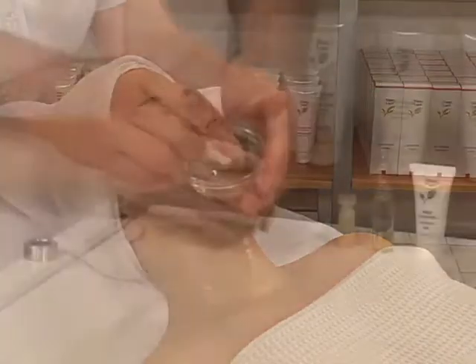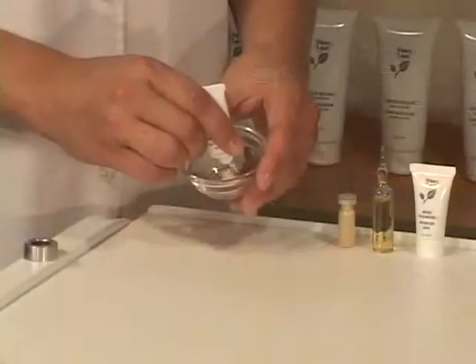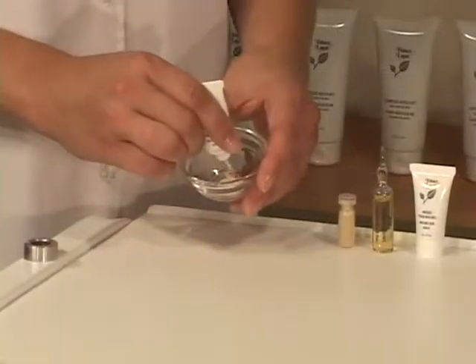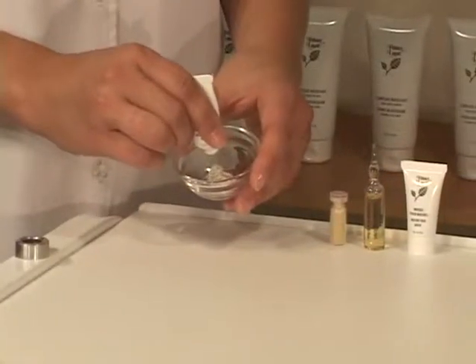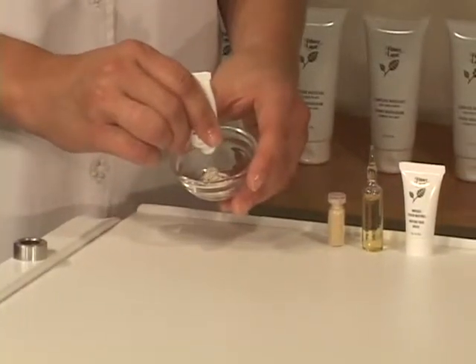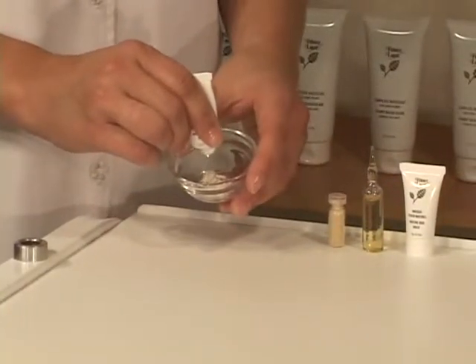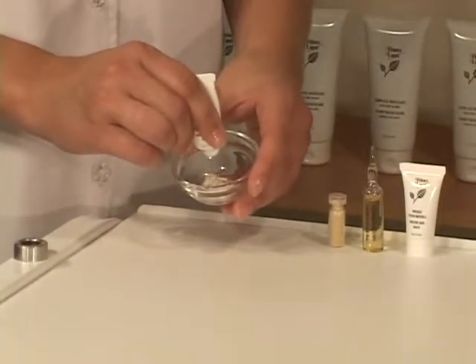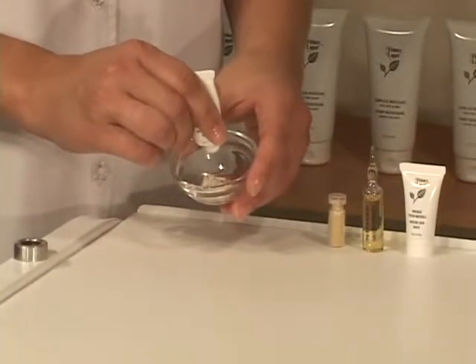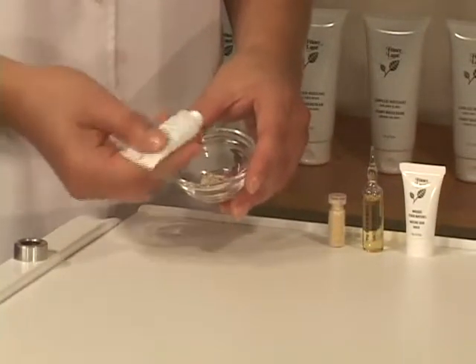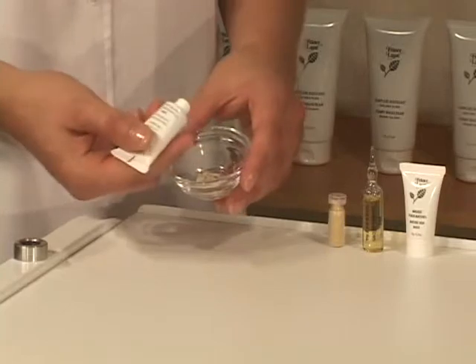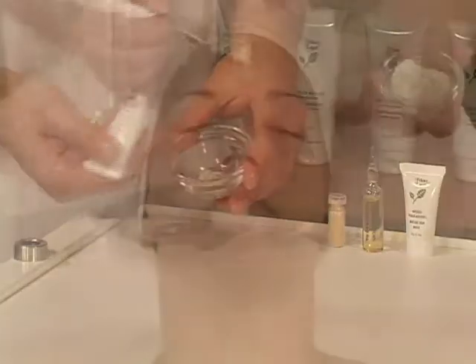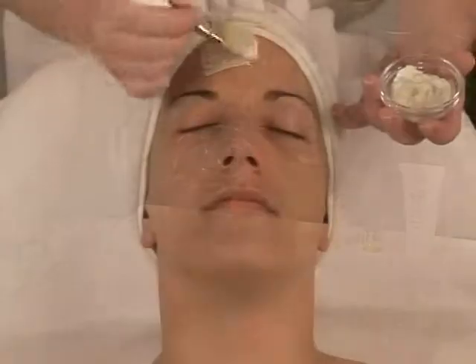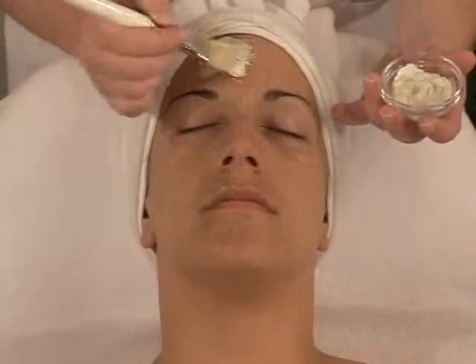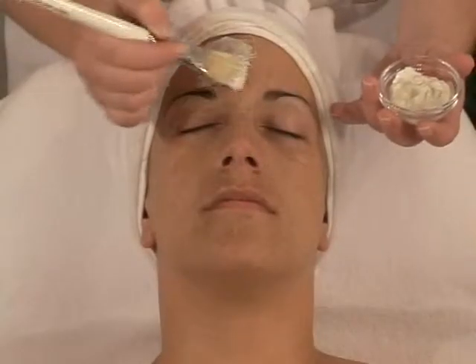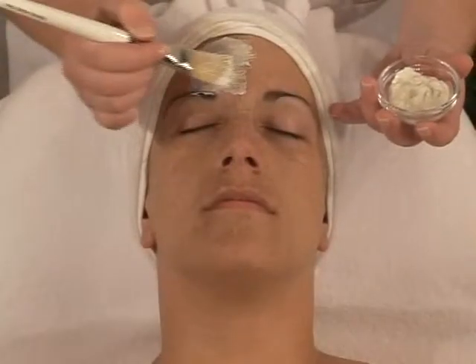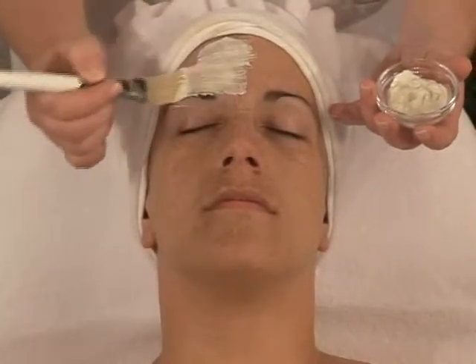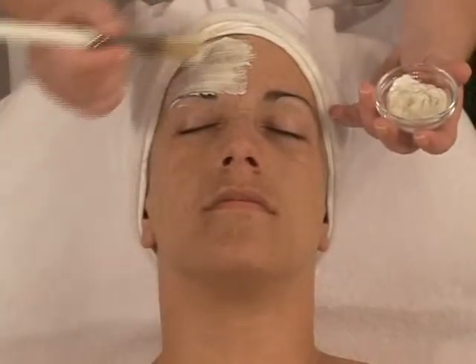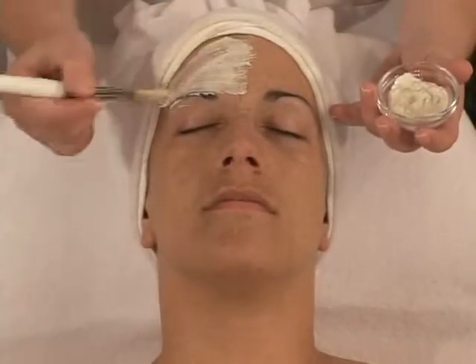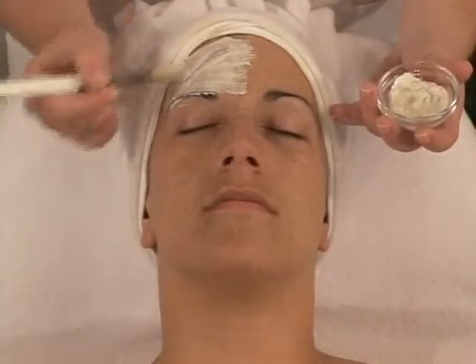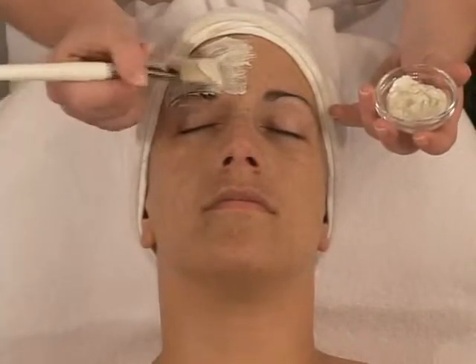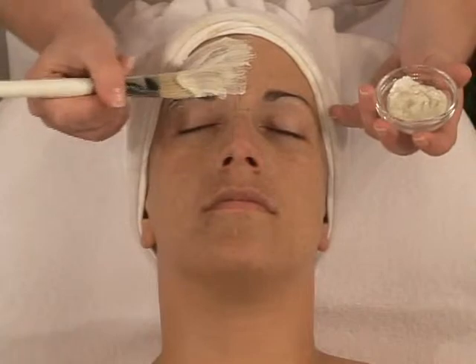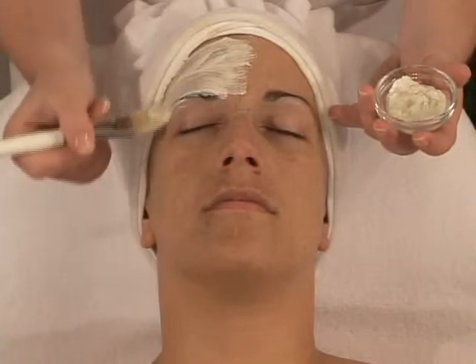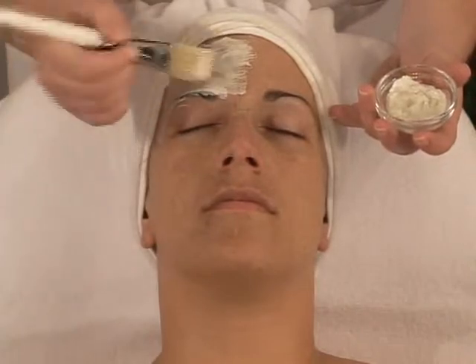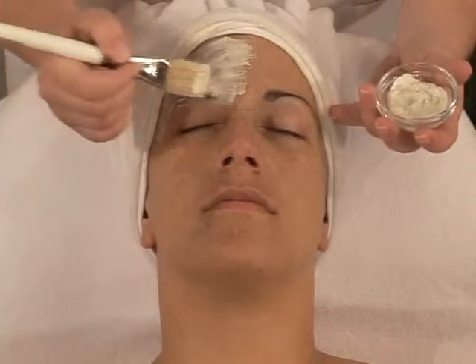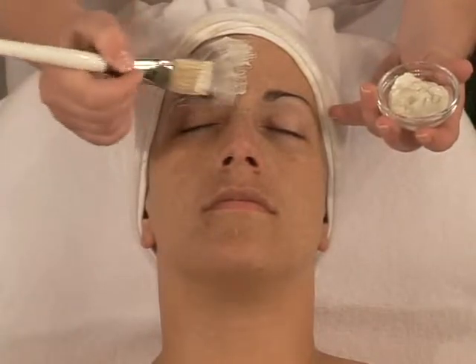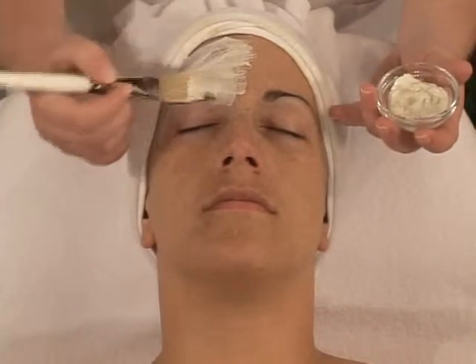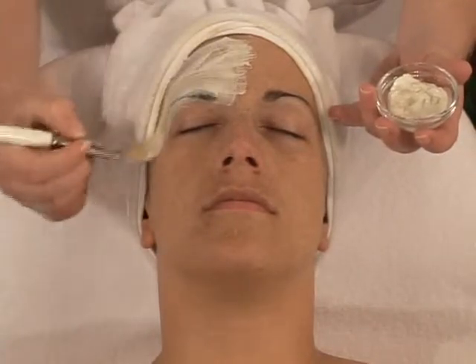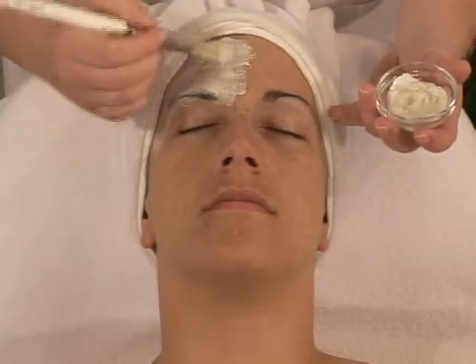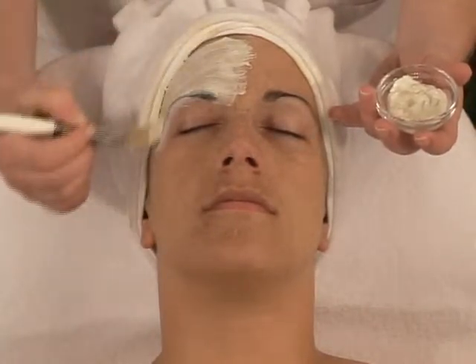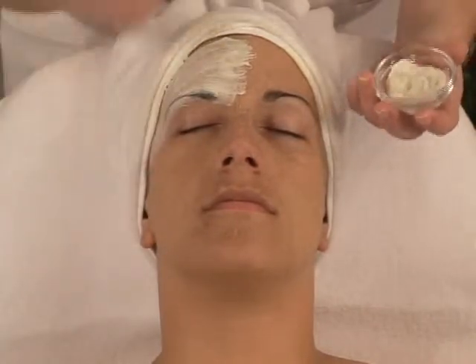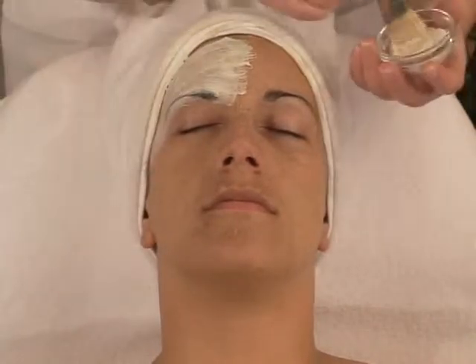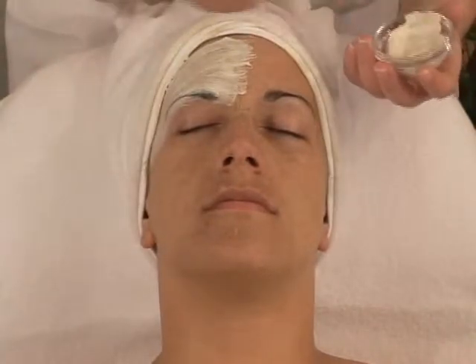Apply the Biolore mask over the first application. The mature skin and dehydrated skin Biolore masks may be applied to the eye contour, contrary to the oily skin mask due to its low pH.